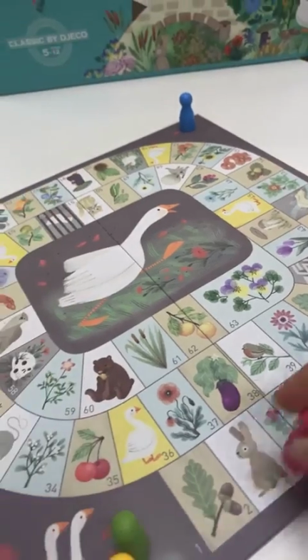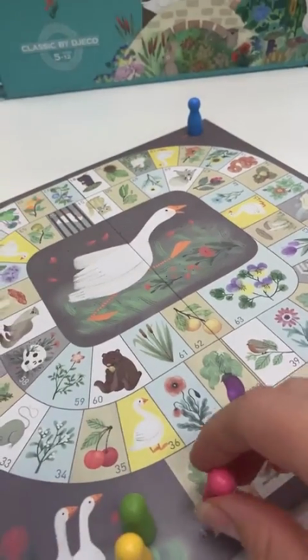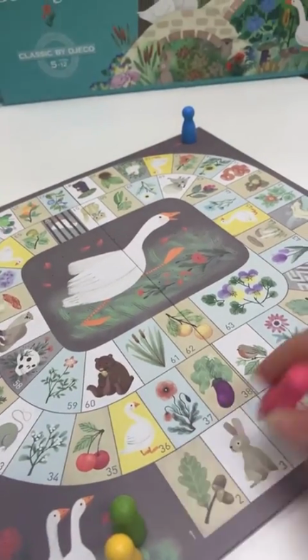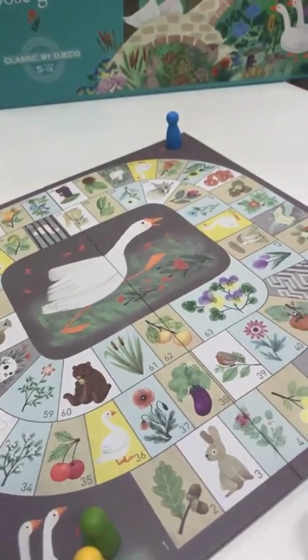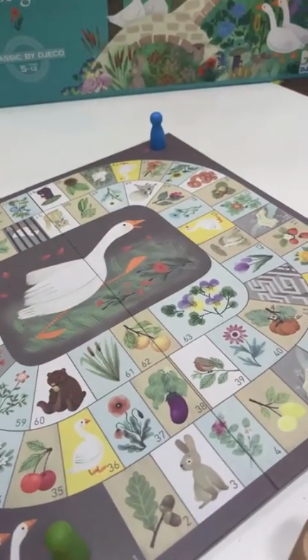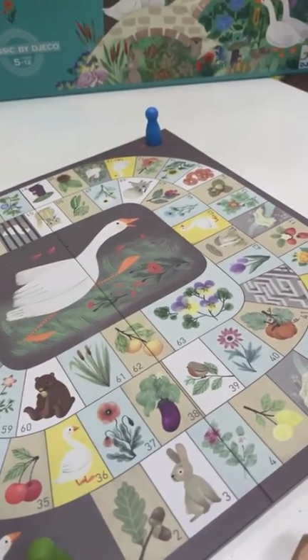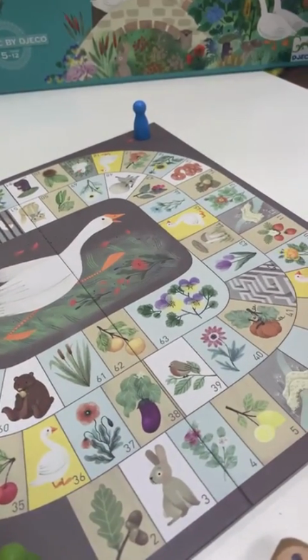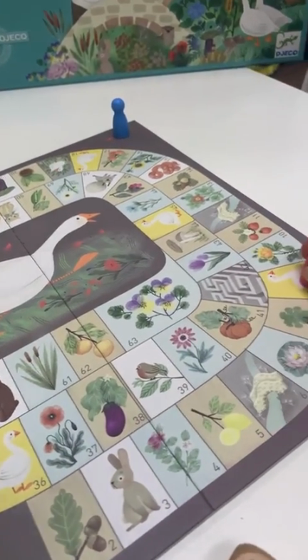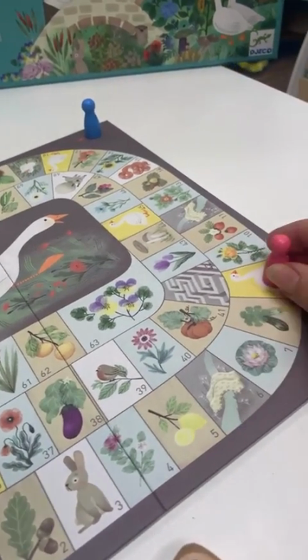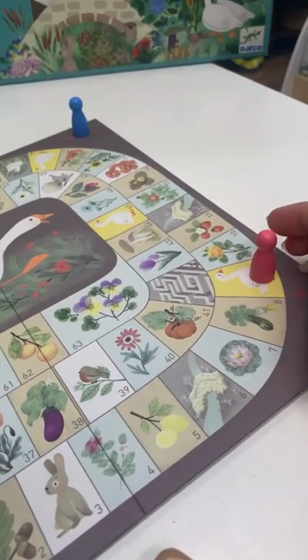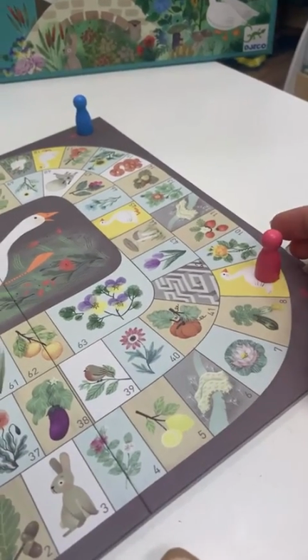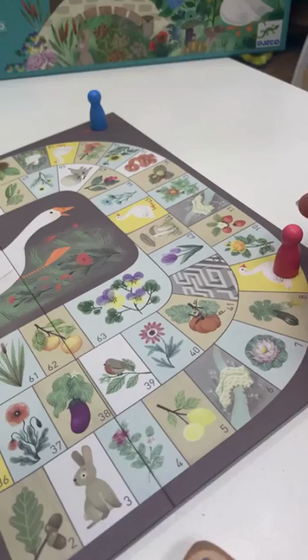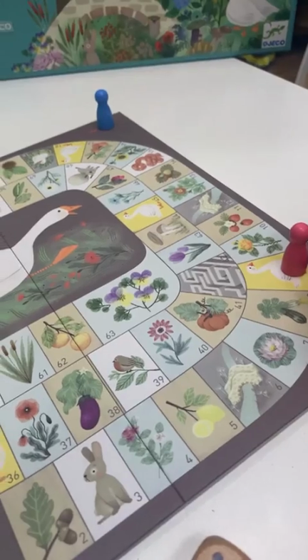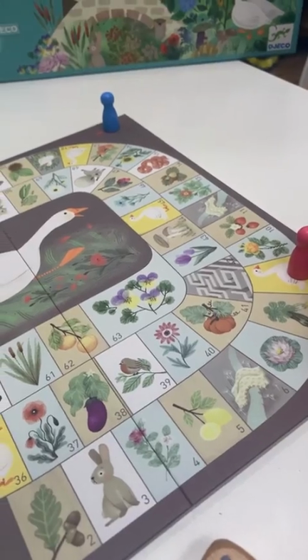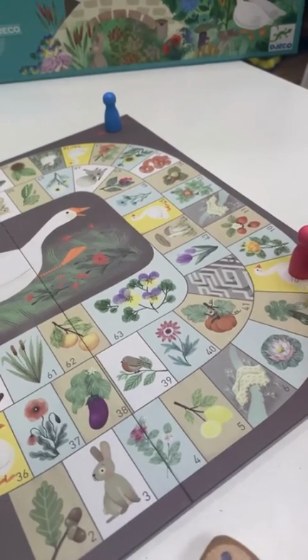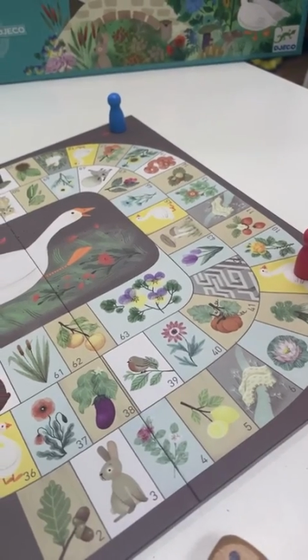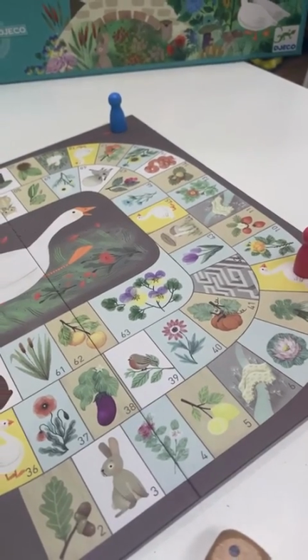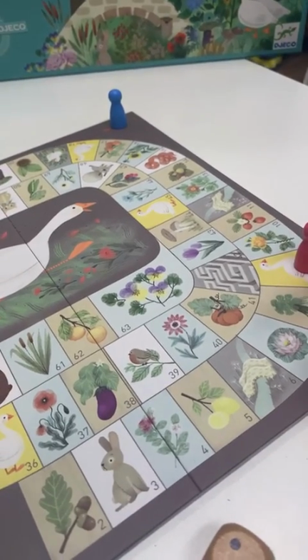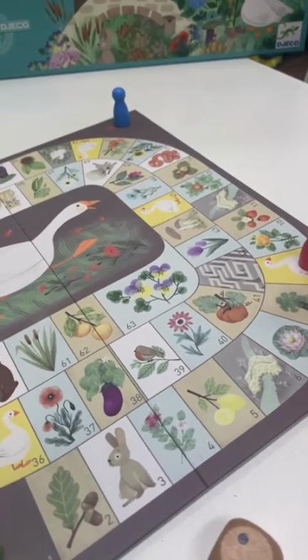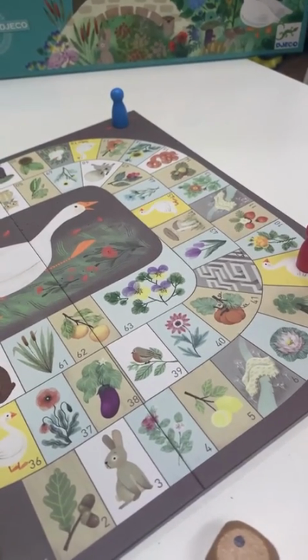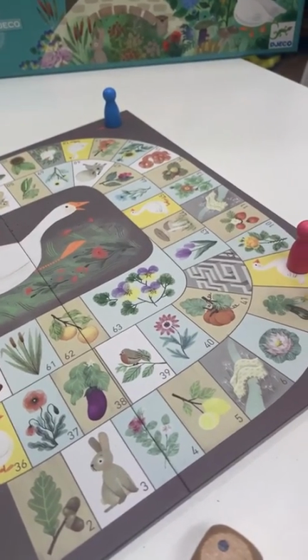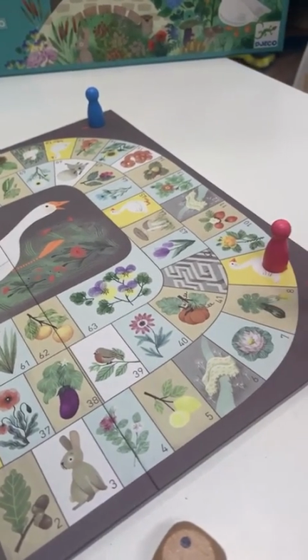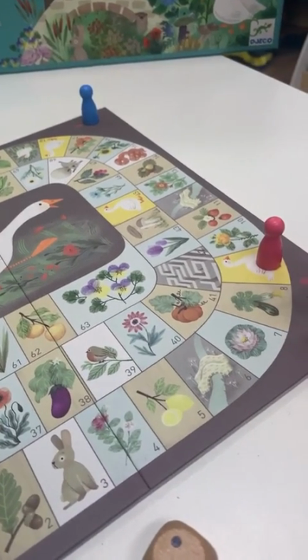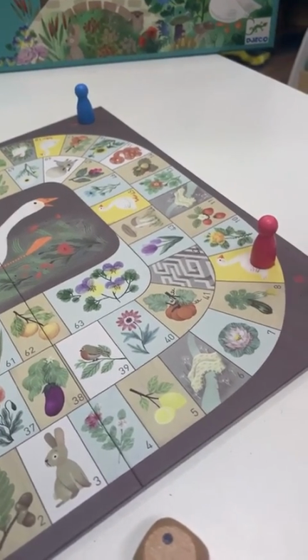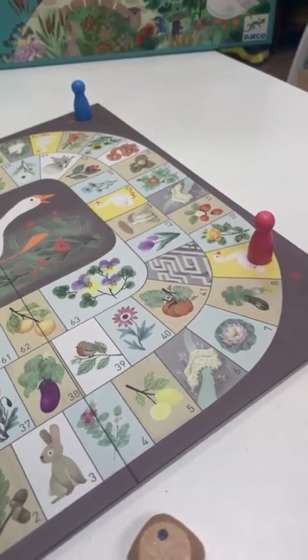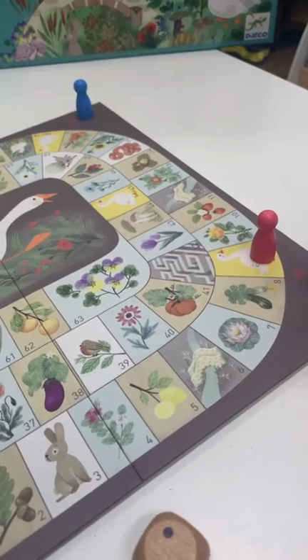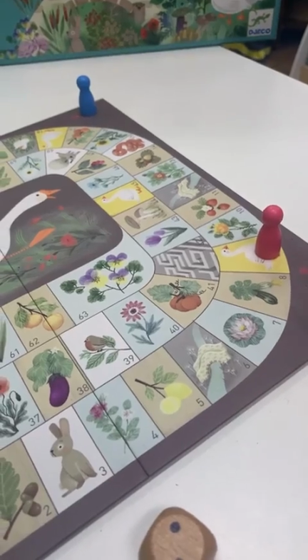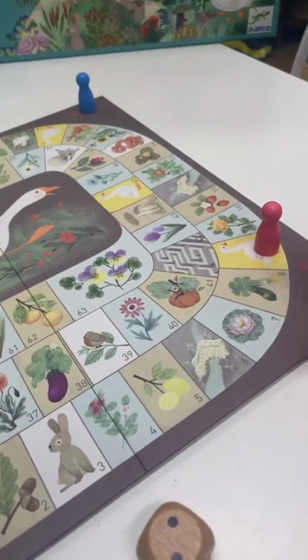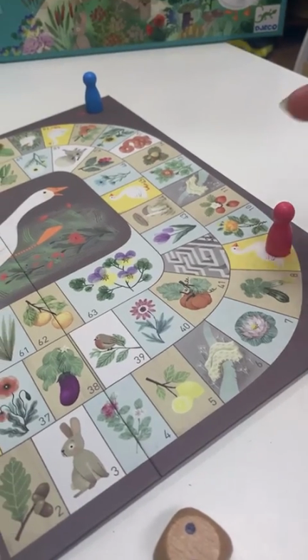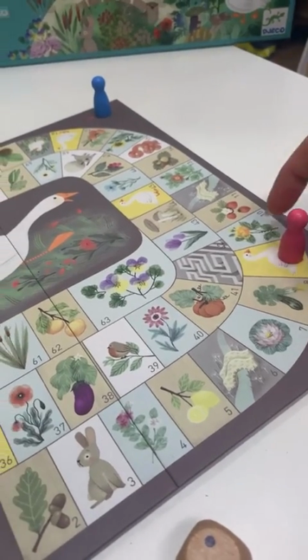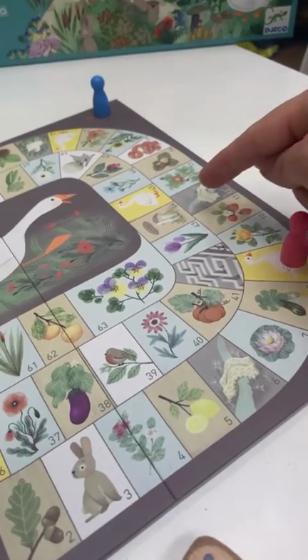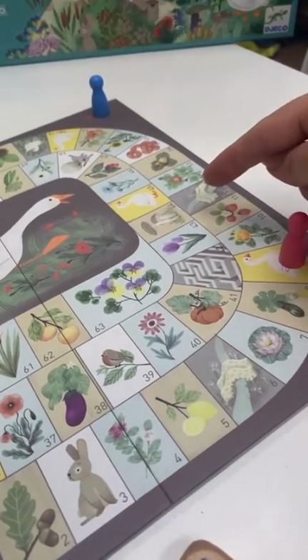If you land on the Yellow Goose, you get to move again the same number of squares that it took for you to get on there. So if you rolled a three, you get to move another three.